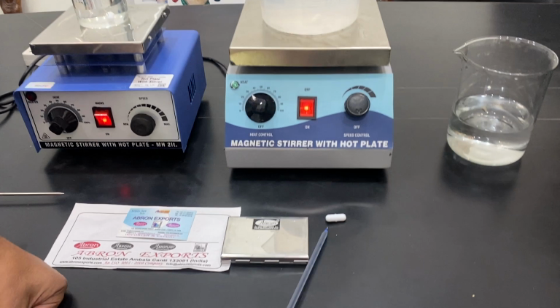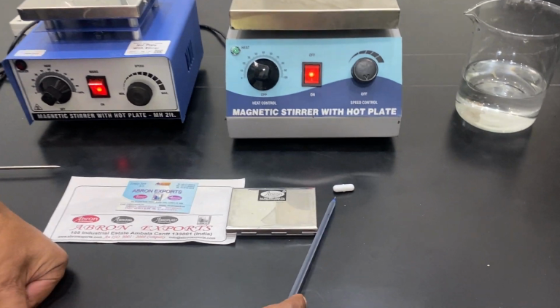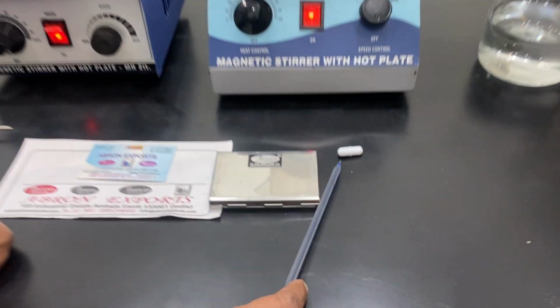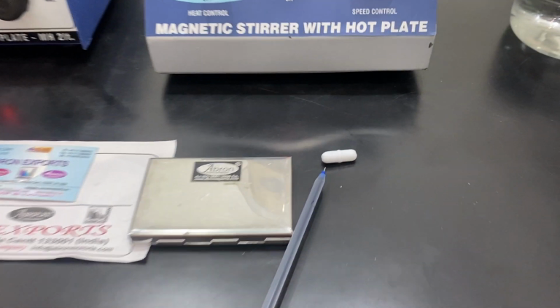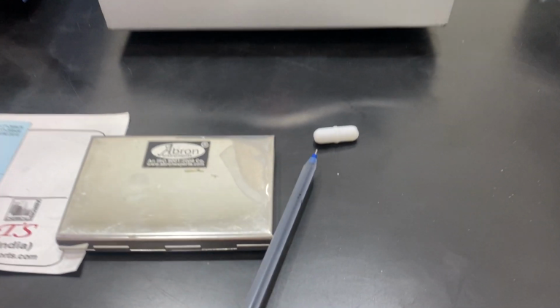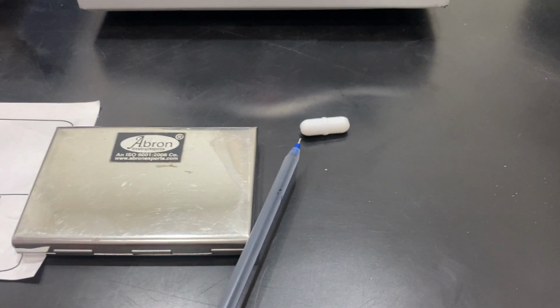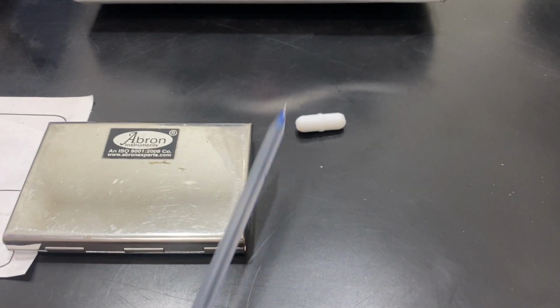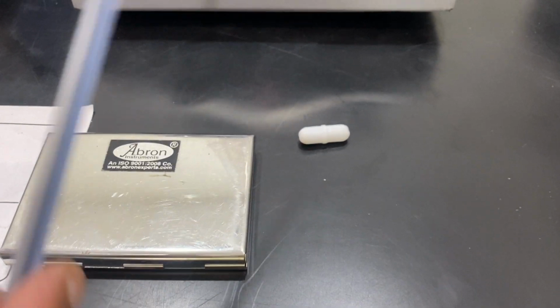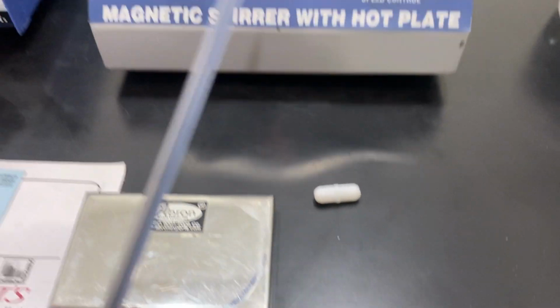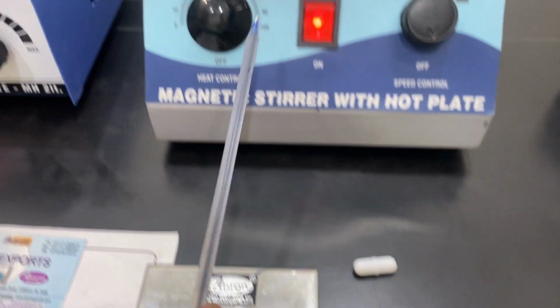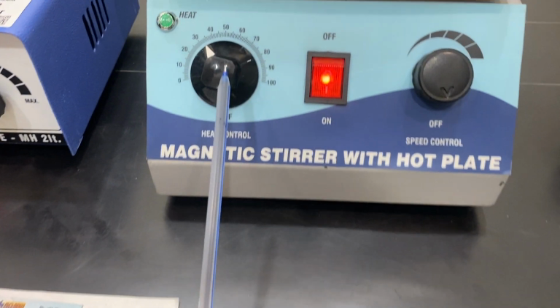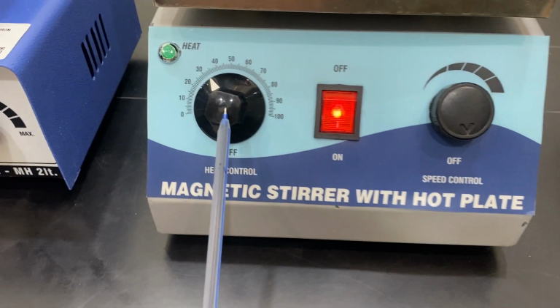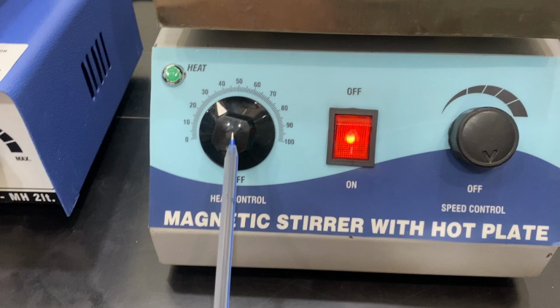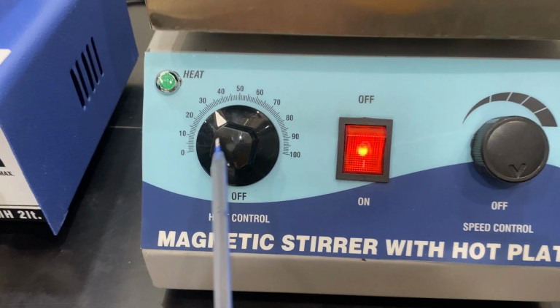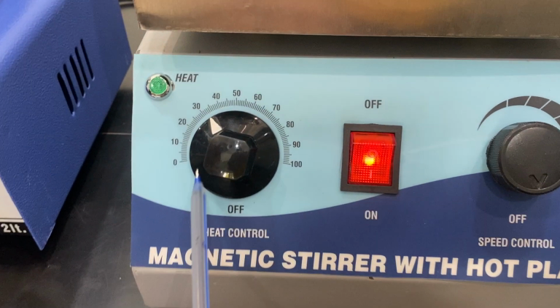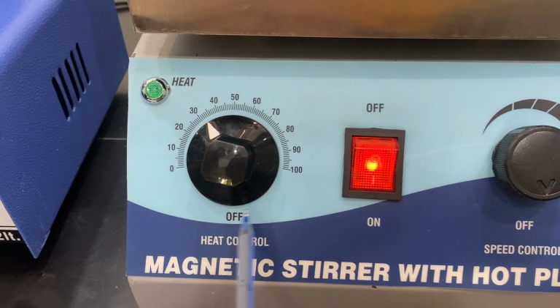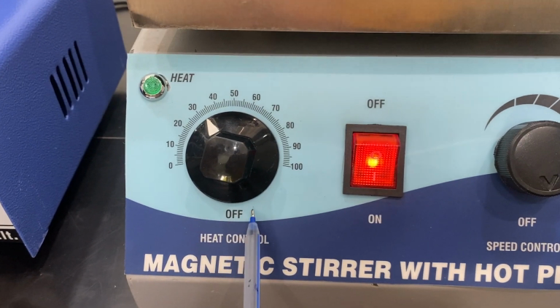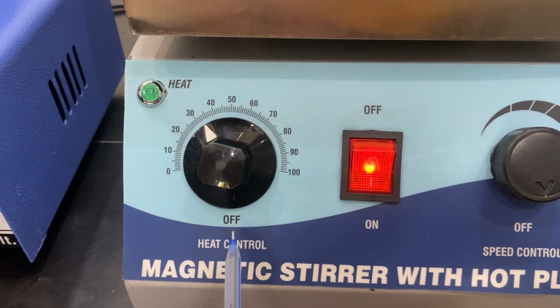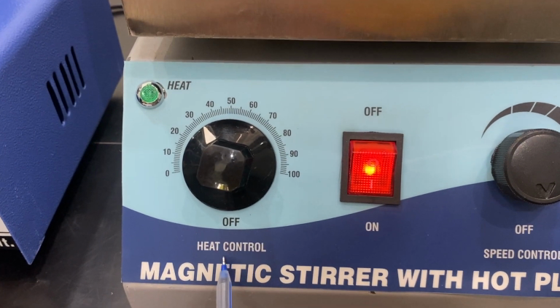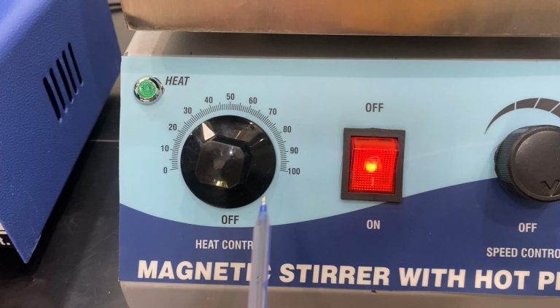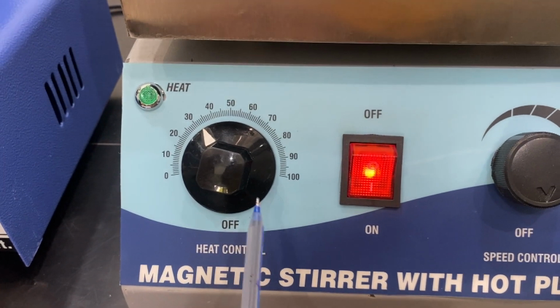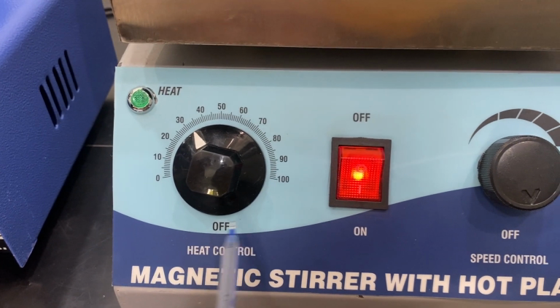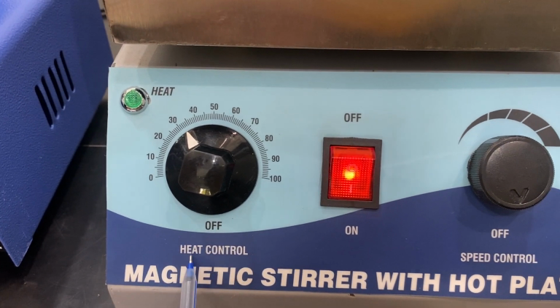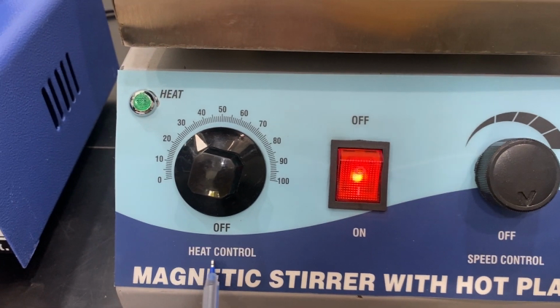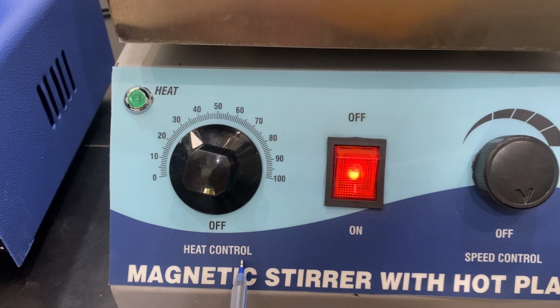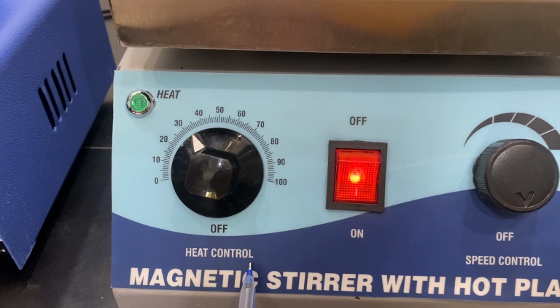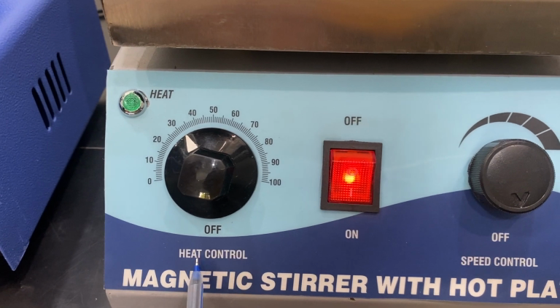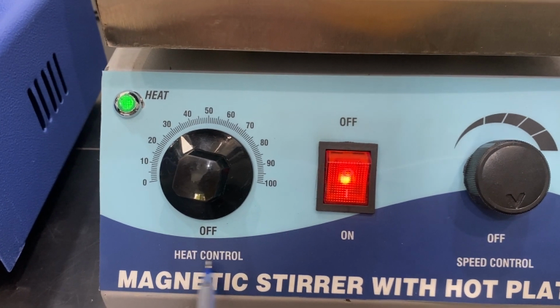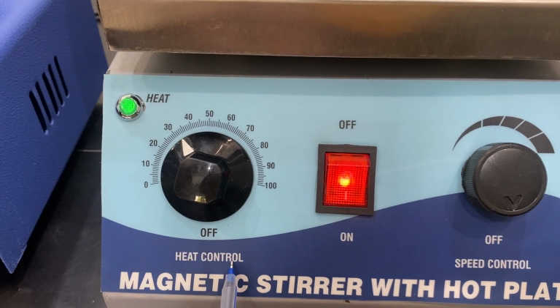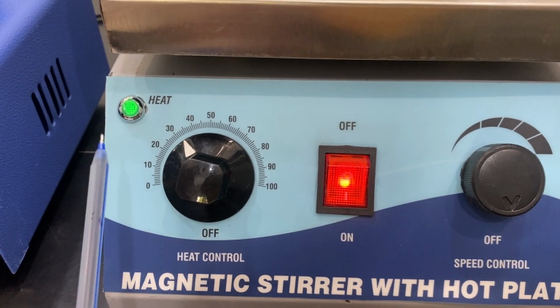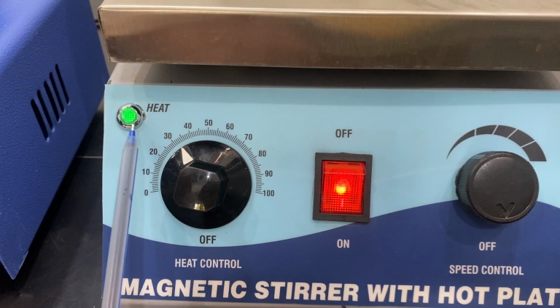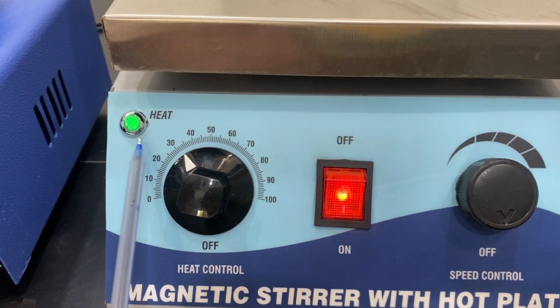We are placing the magnetic bead — which is a Teflon bead — inside the beaker. Let me explain the parts: this is the energy regulator. This is not a thermostatic control; it is only a heat control for regulating the flow of current.